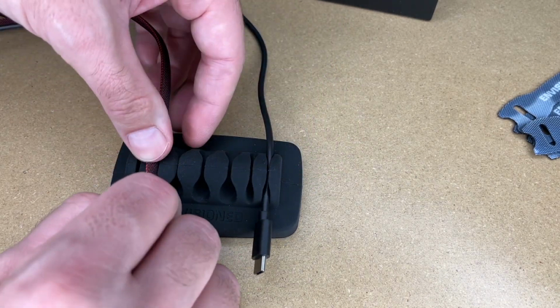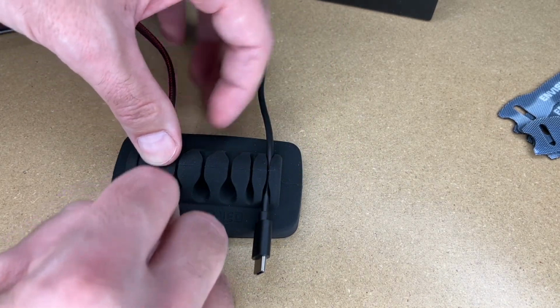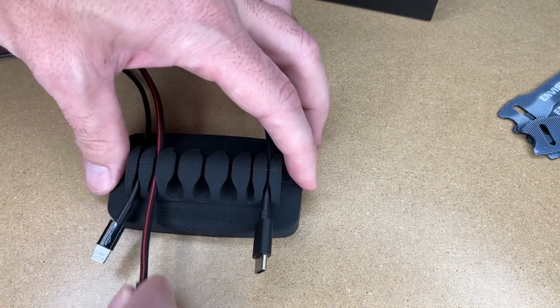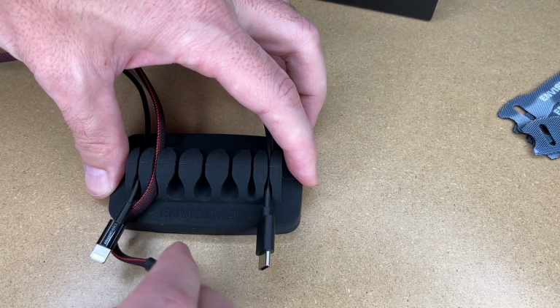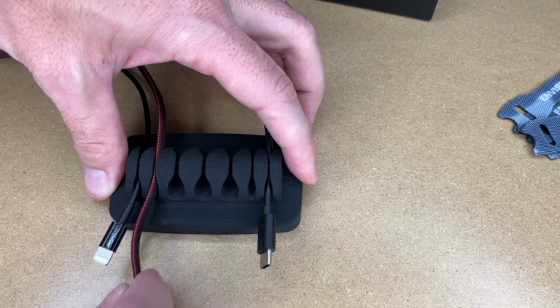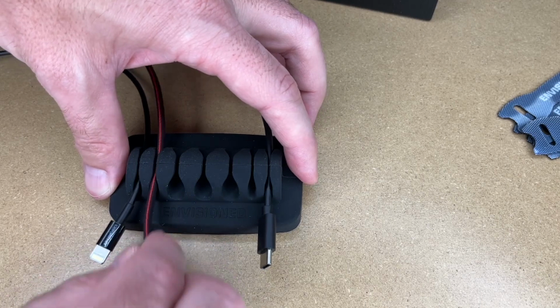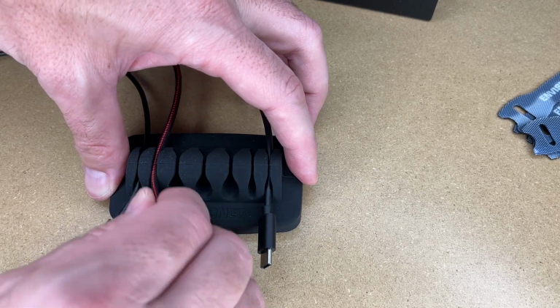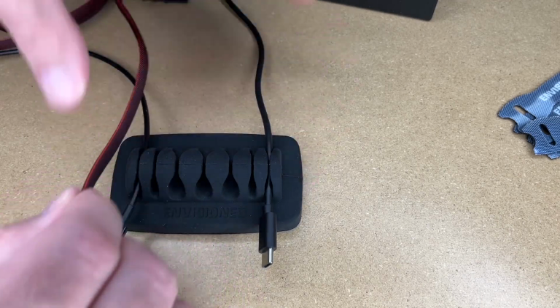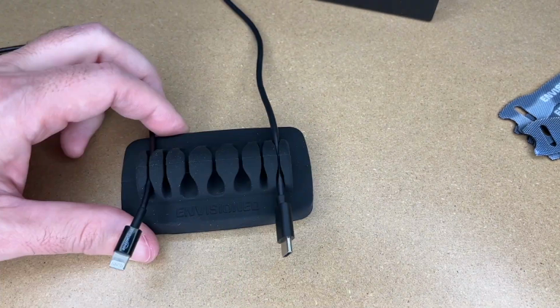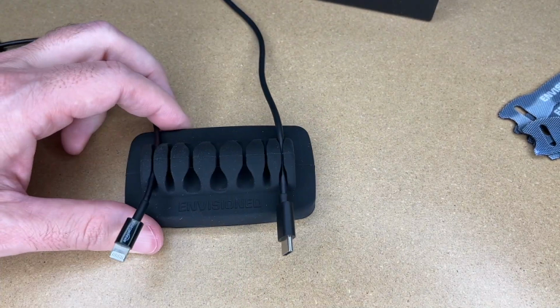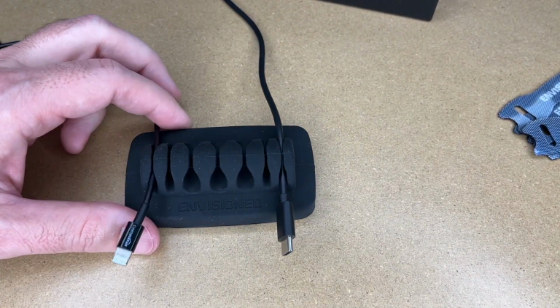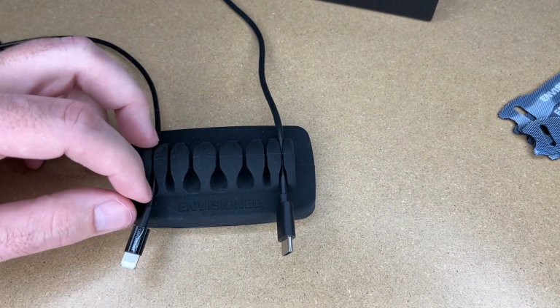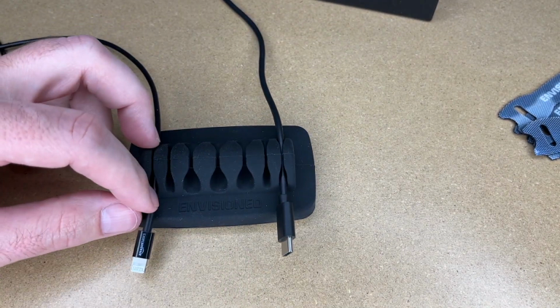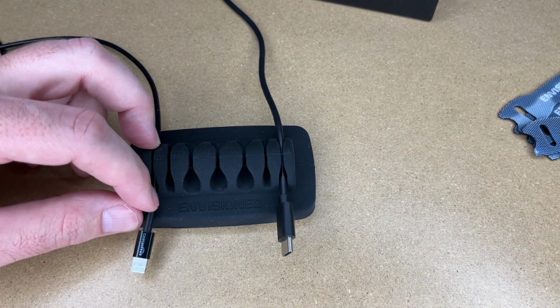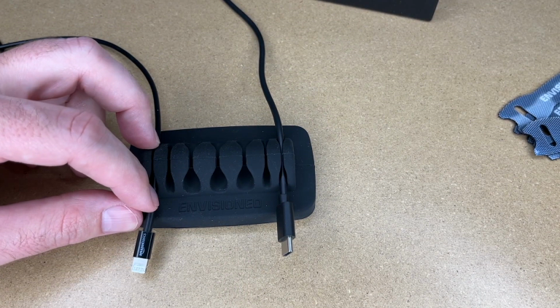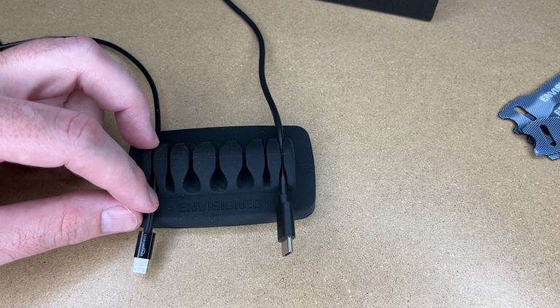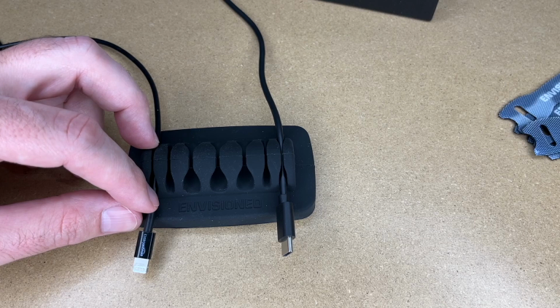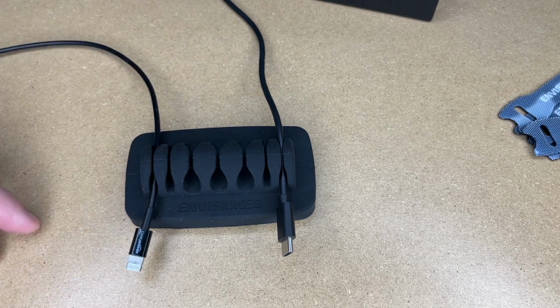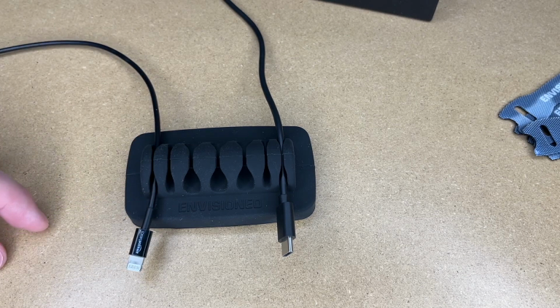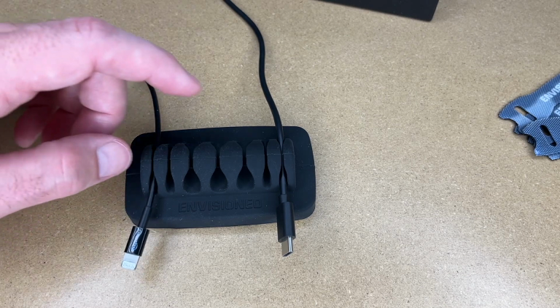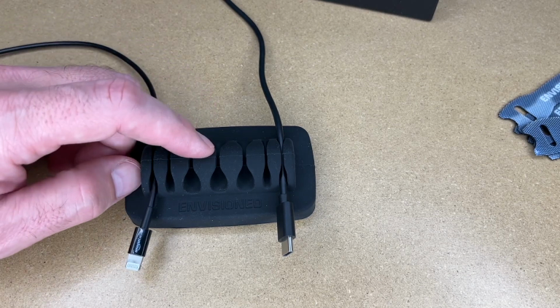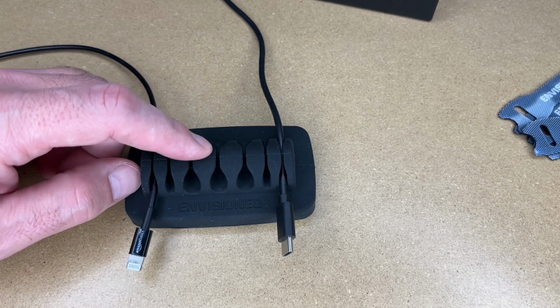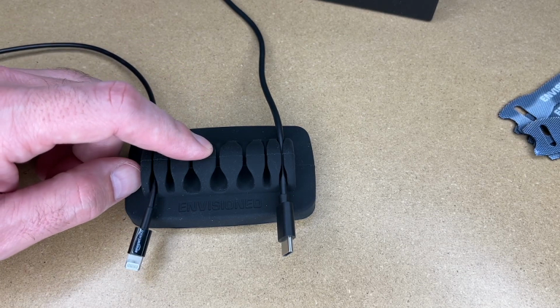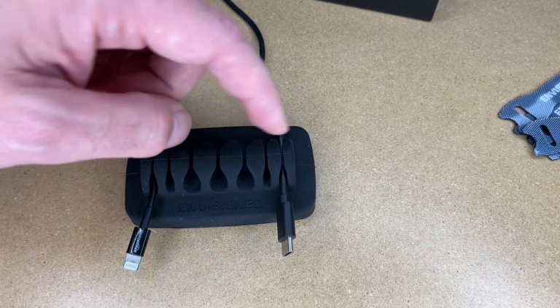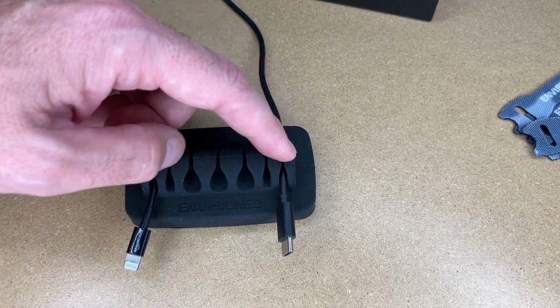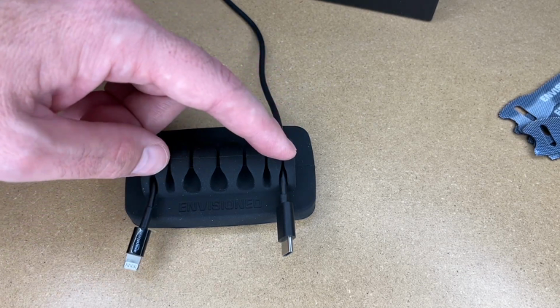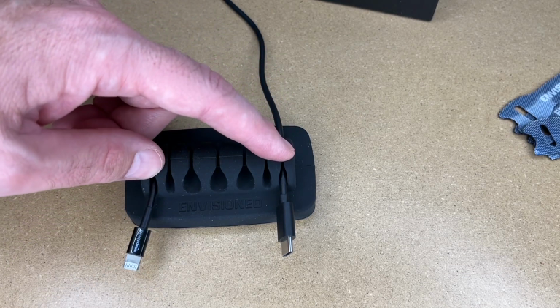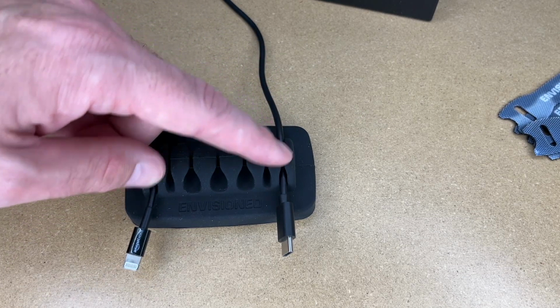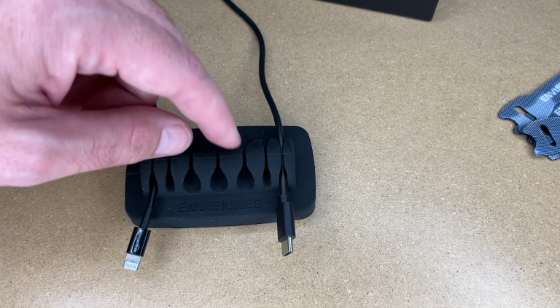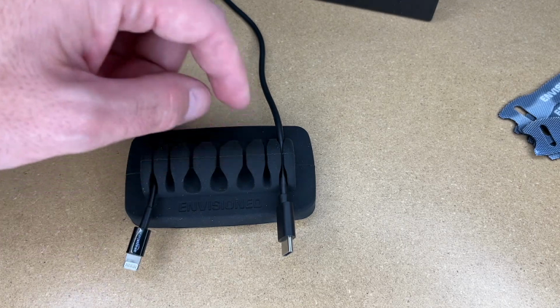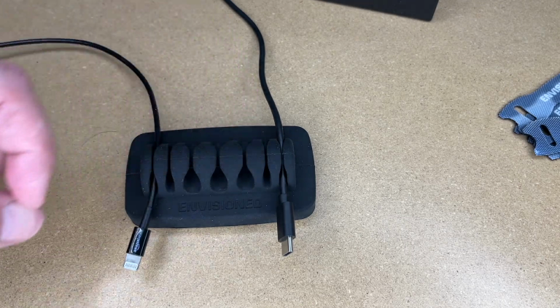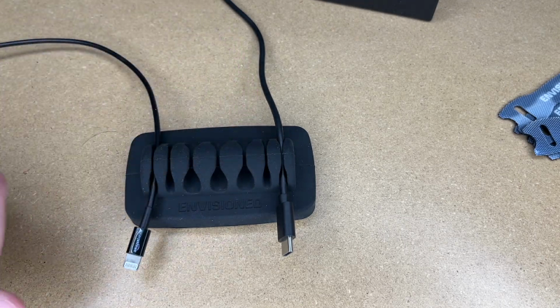That's just perfect right there. I'm demonstrating this on my tech bench, but this is going to go on my main desk. I'll insert a picture of my setup on that desk. I may only have two cables in right now, and as I get more cables I may plug those in later.